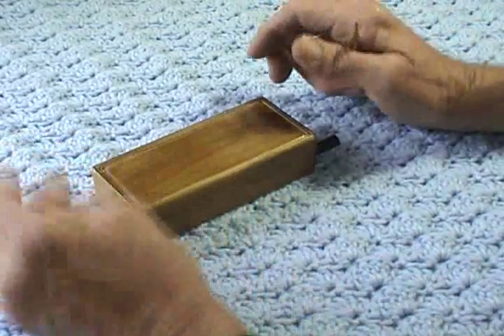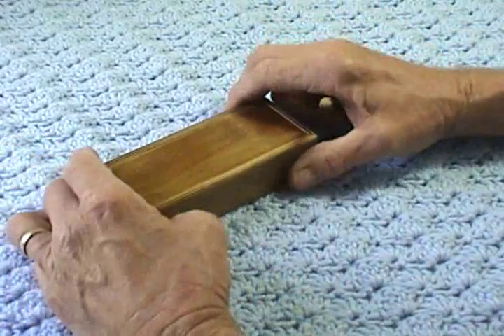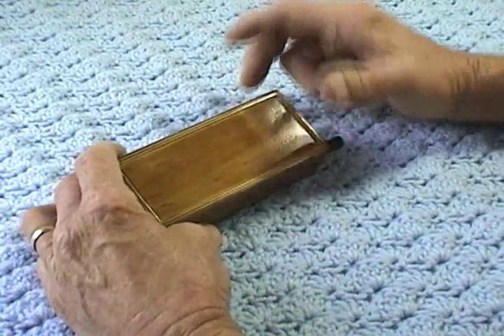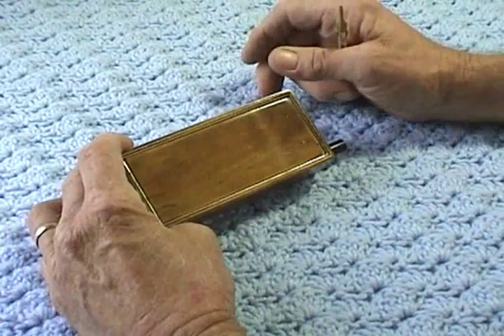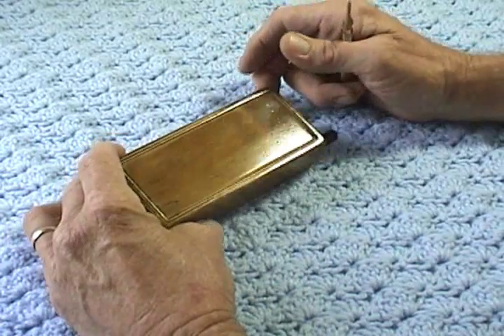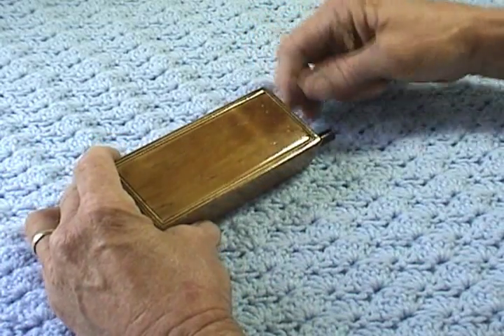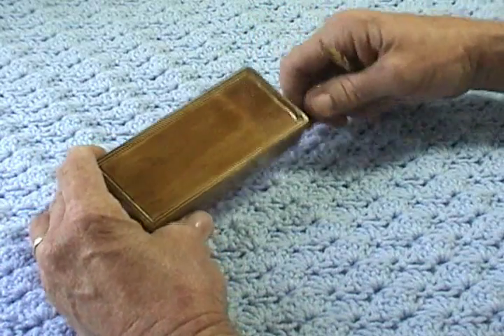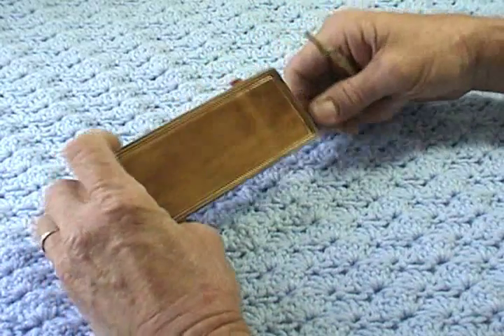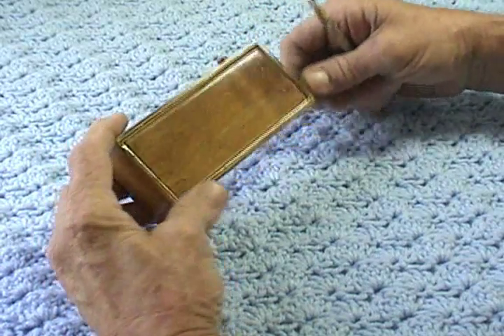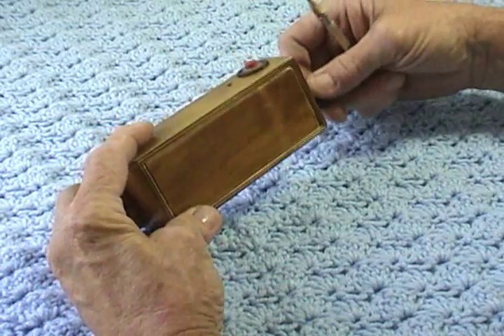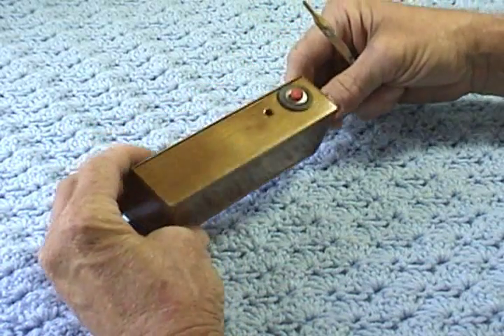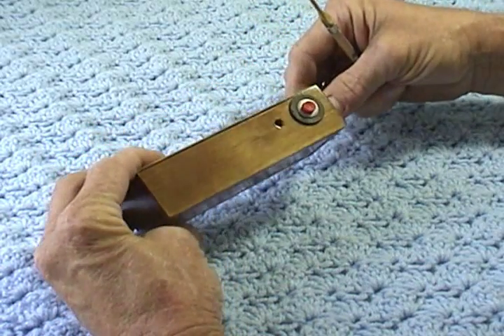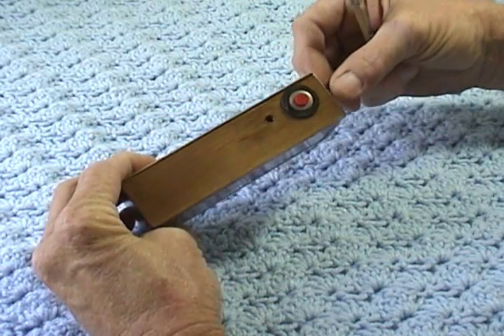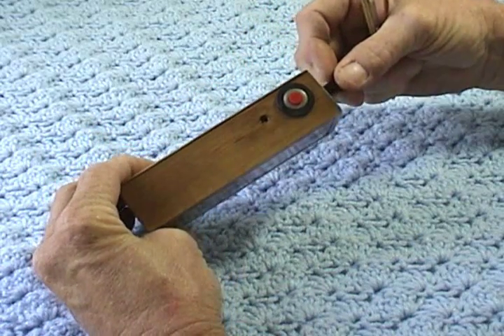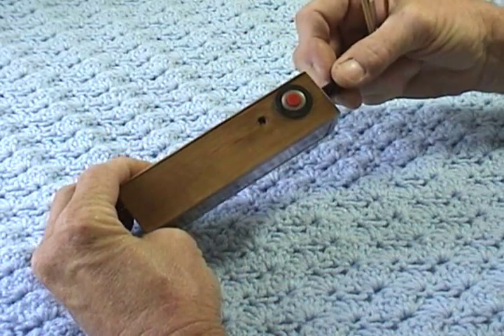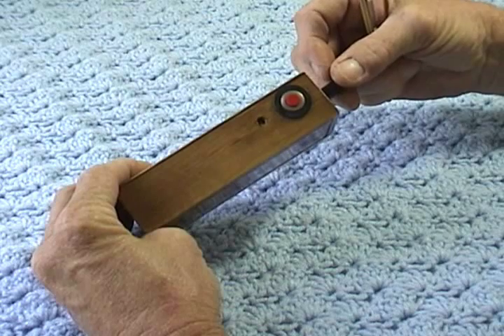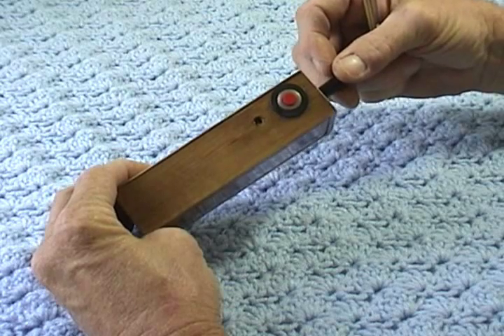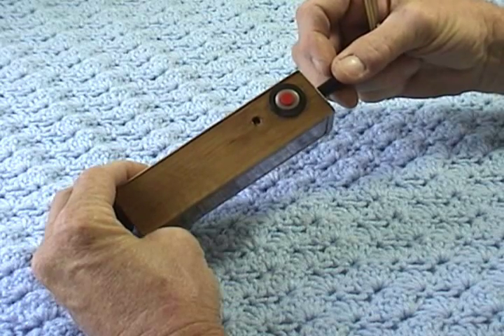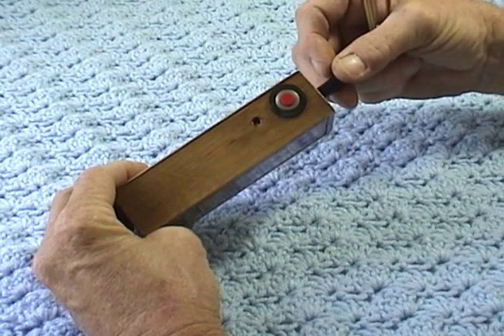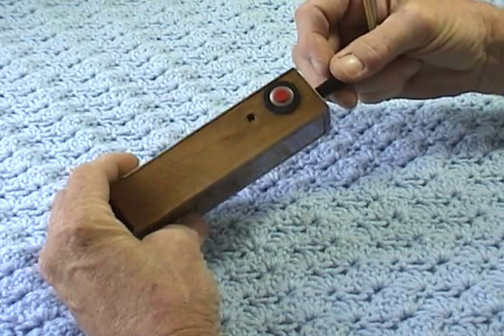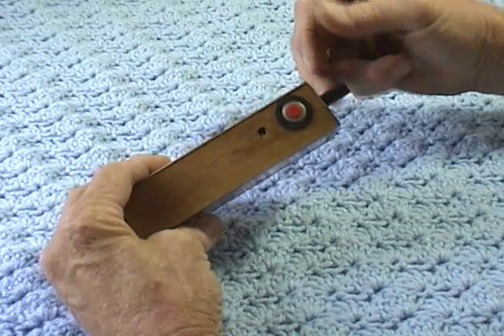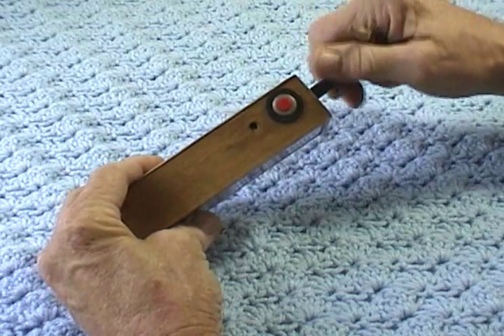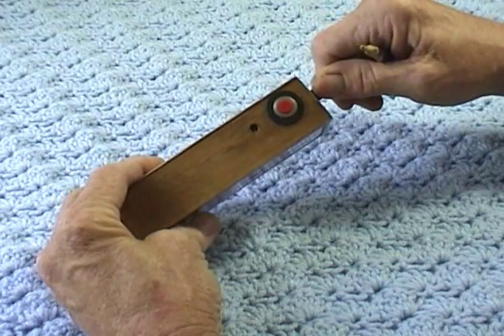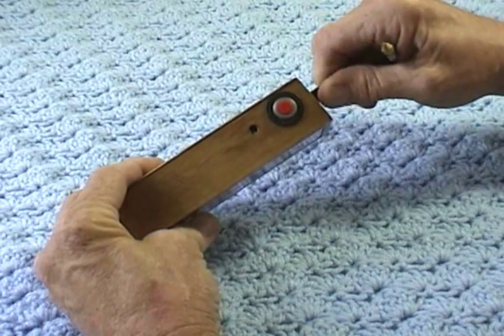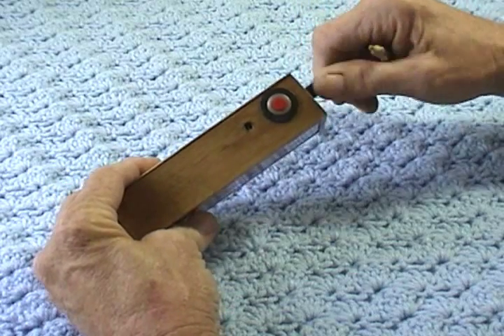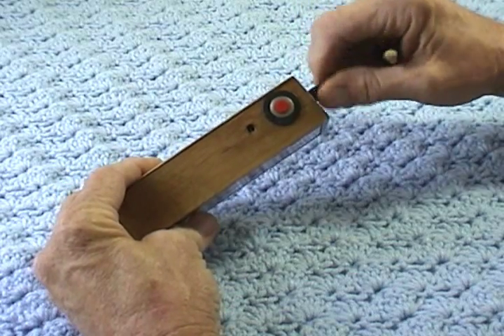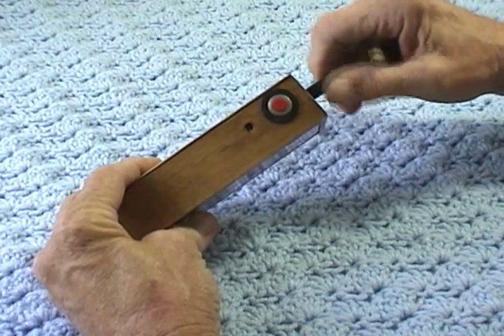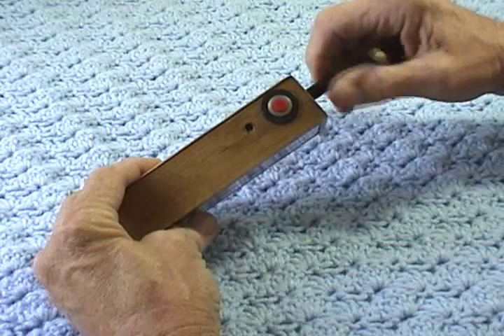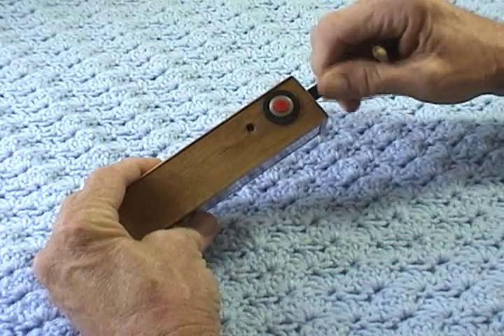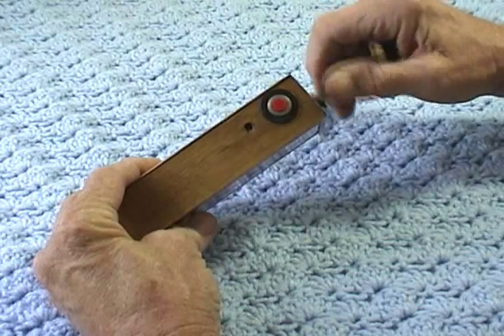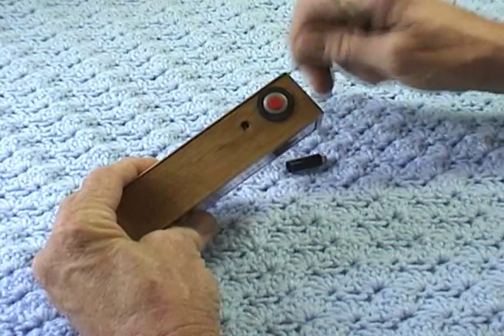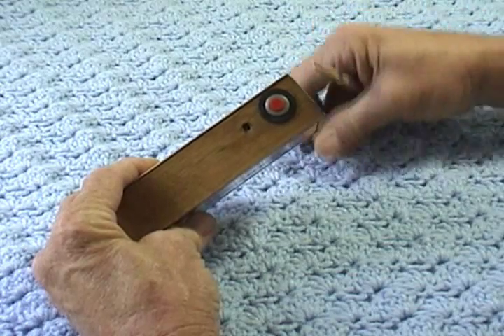Hello, everyone. I just wanted to show you my latest little tinker job, an e-cigarette box mod. My son in Oklahoma wants to quit smoking, and he asked if I would build one of these for him.